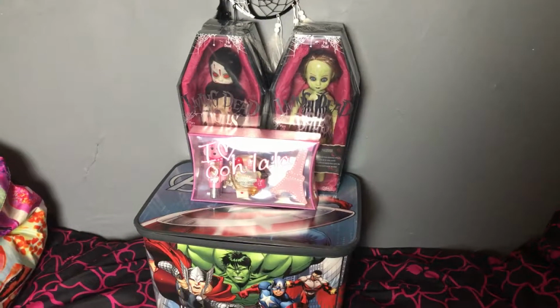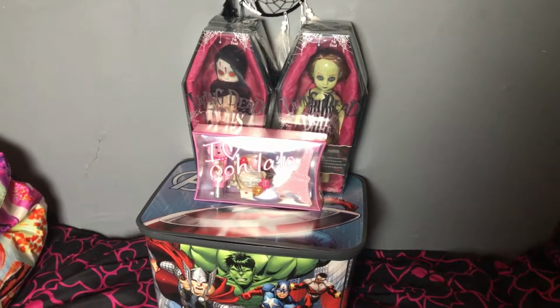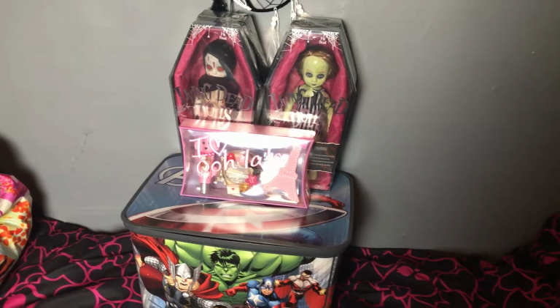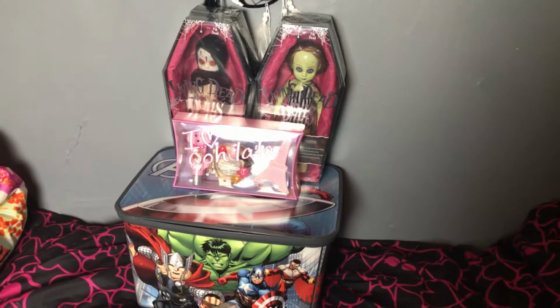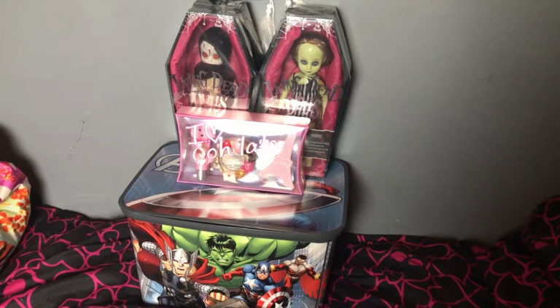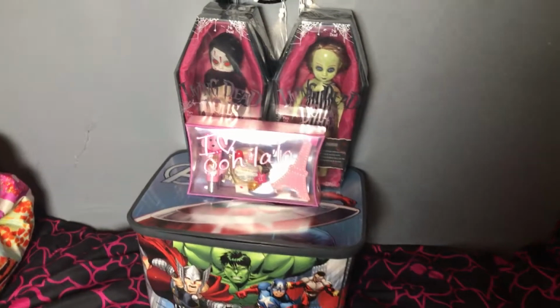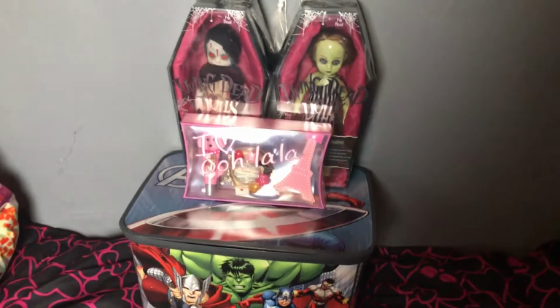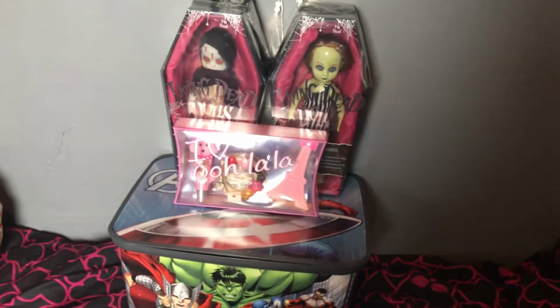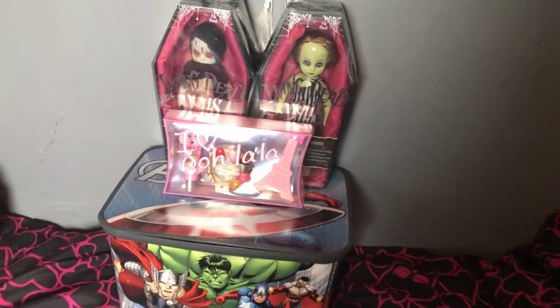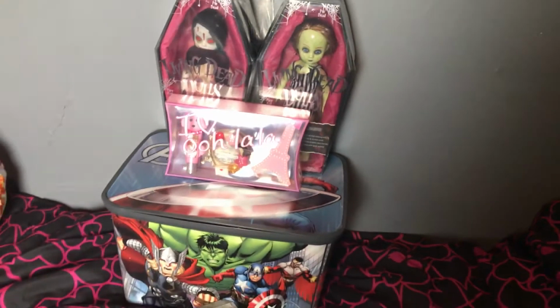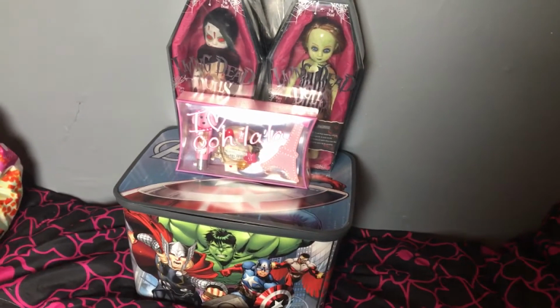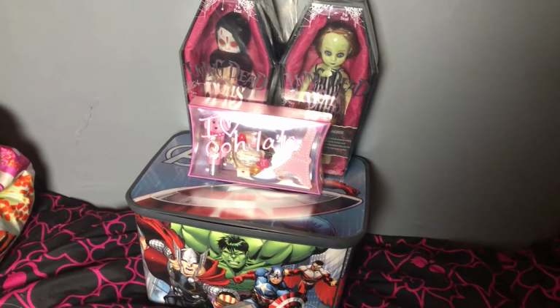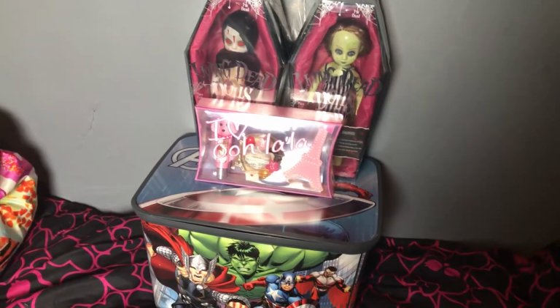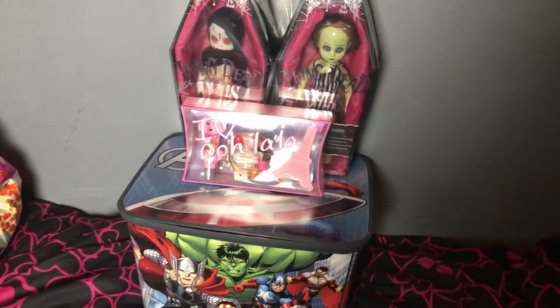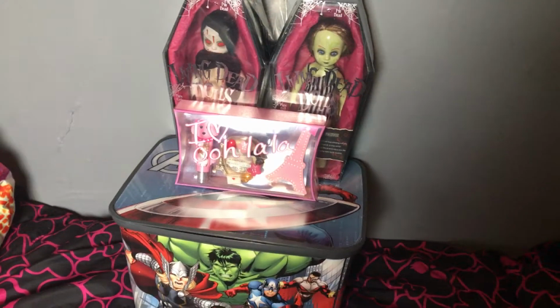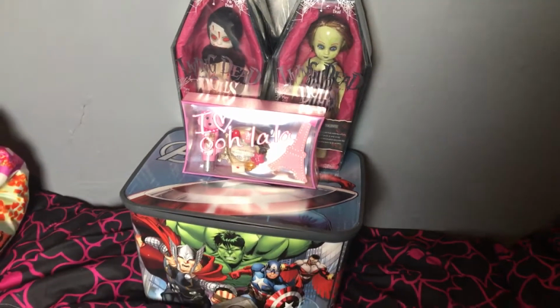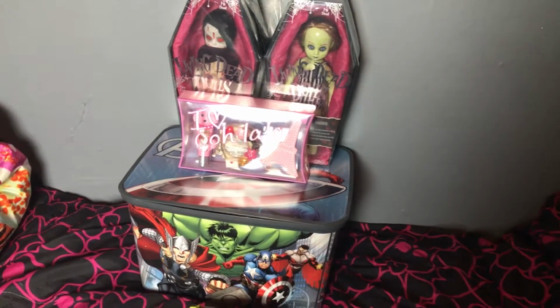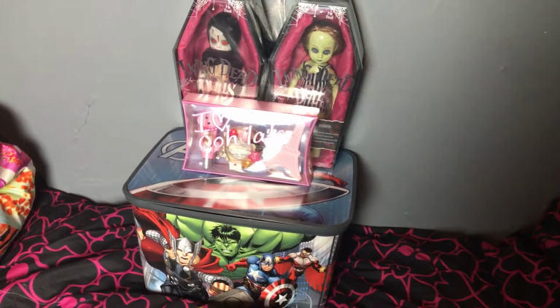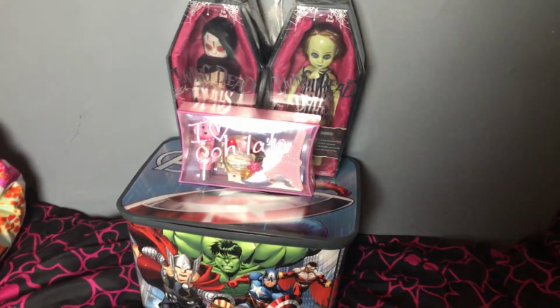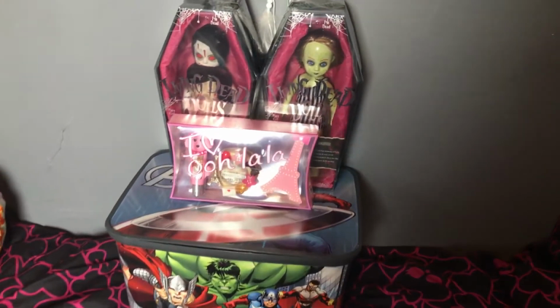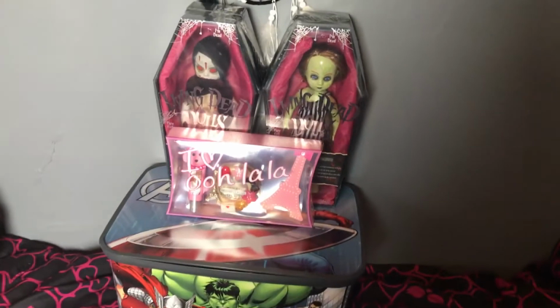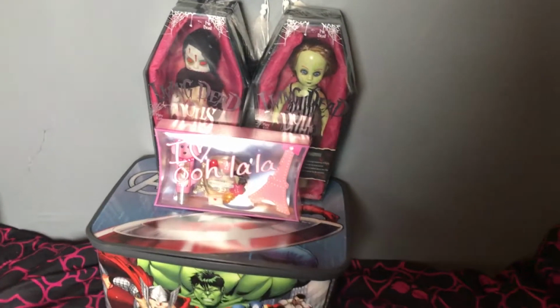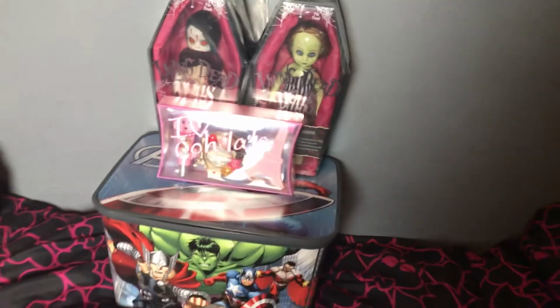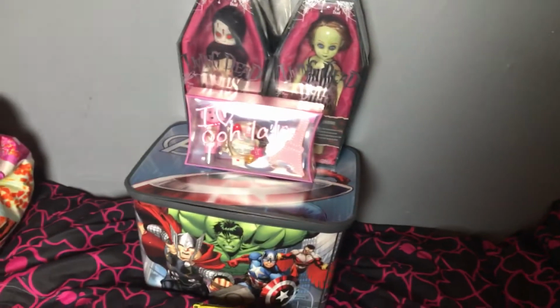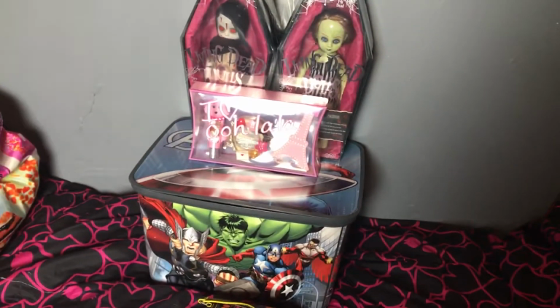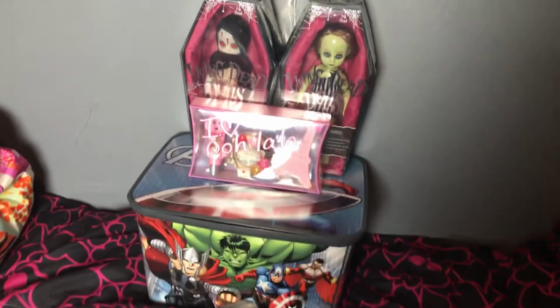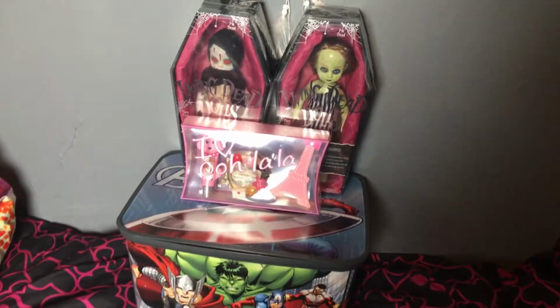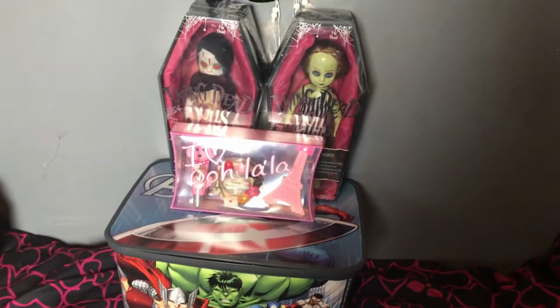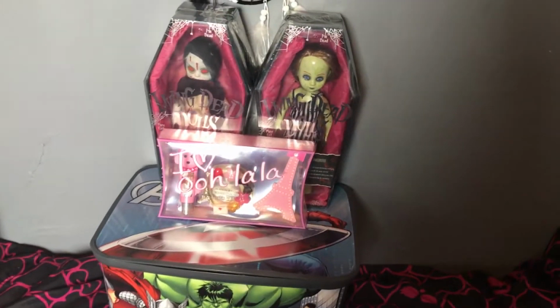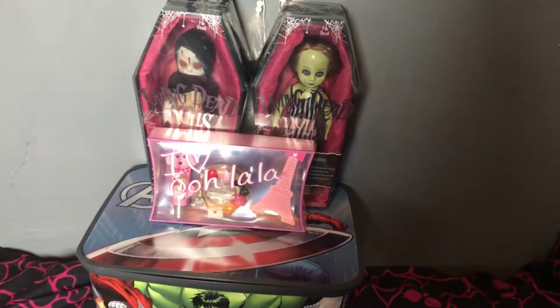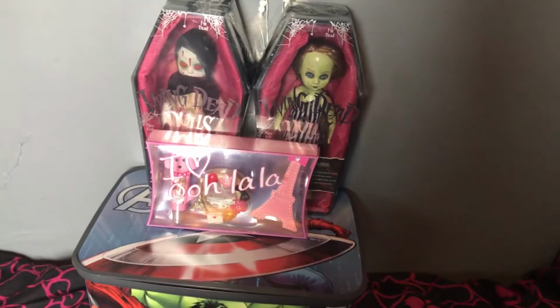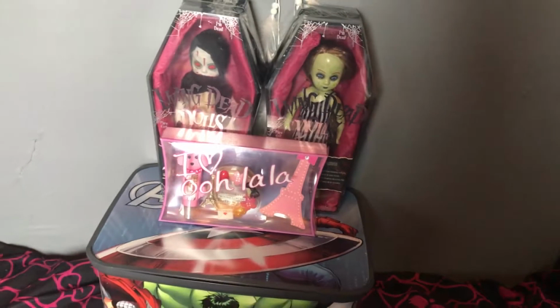Hi YouTube, this is Ellie from Once Upon a Hoarder. As you can see I got some great stuff that I should not have come home with, but I did. I helped my aunt move and she was trying to declutter a lot of her stuff. She was like, 'Oh, you could take anything you want,' and I'm like, no, I'm not trying to take any more stuff — I have a lot of stuff.